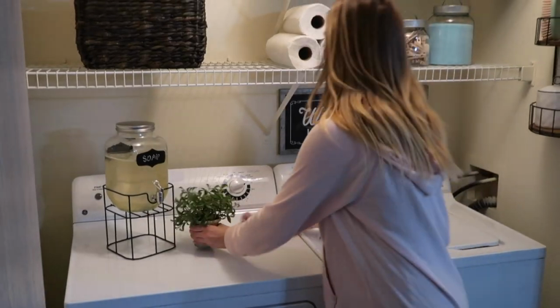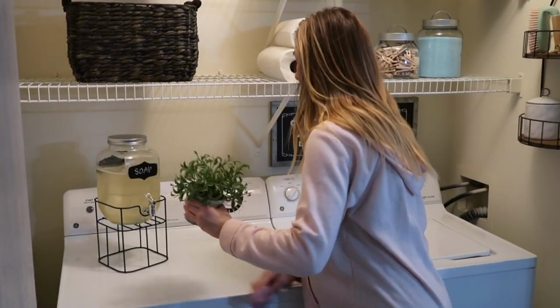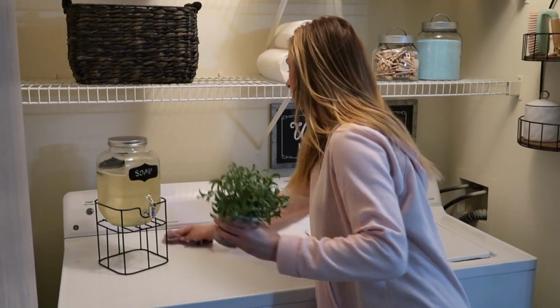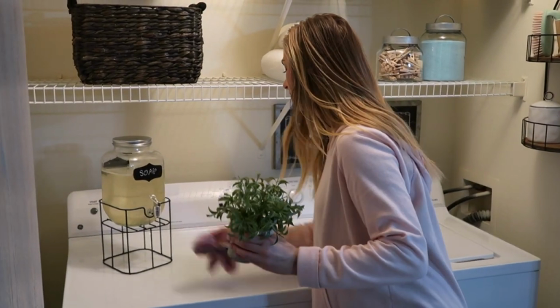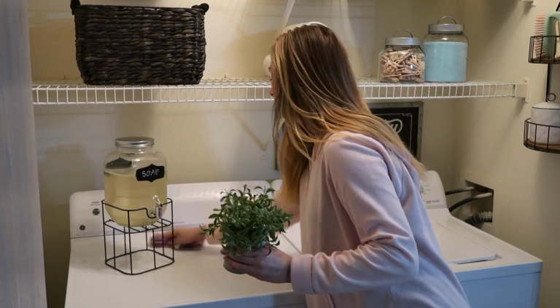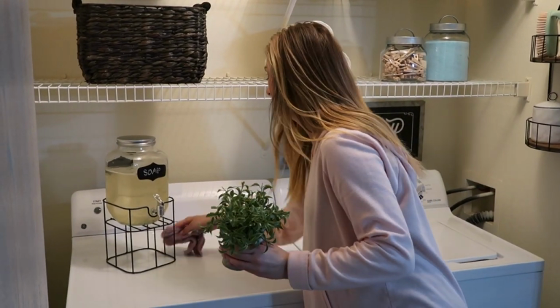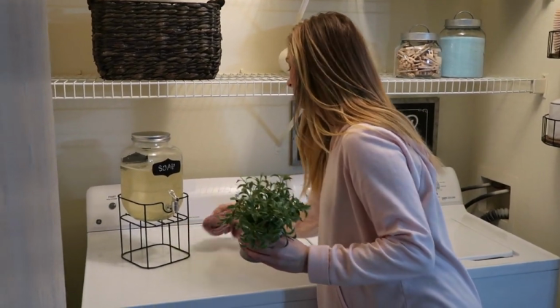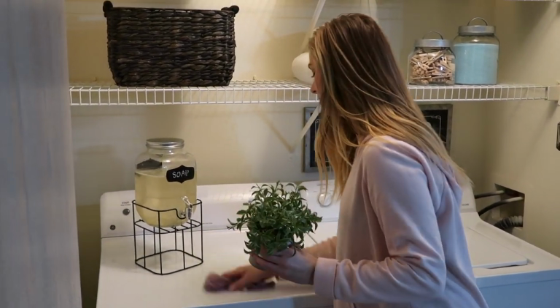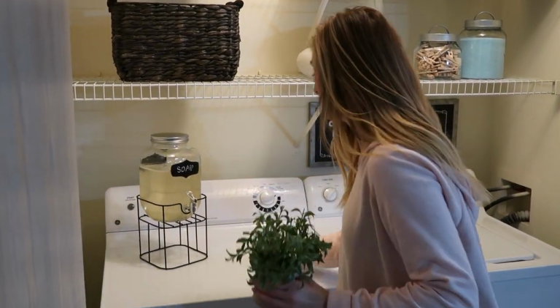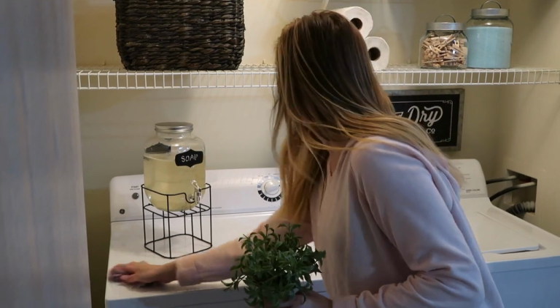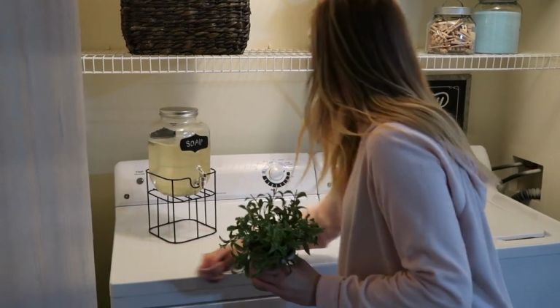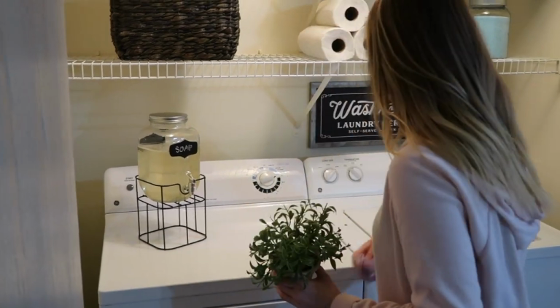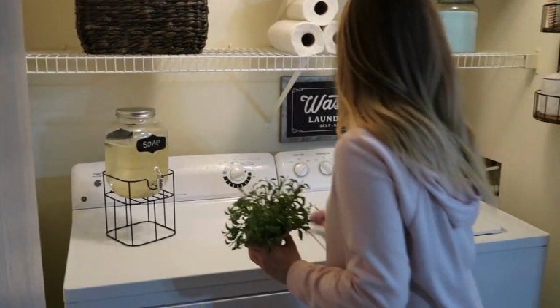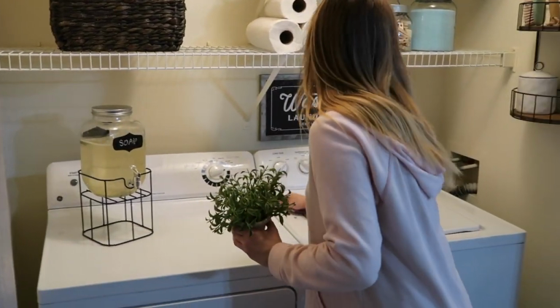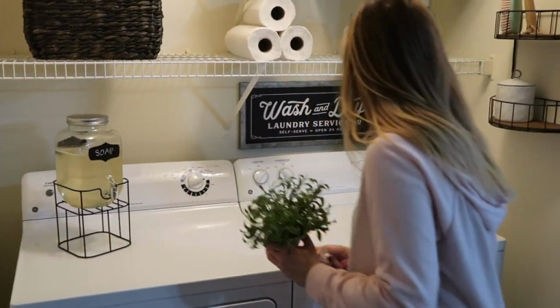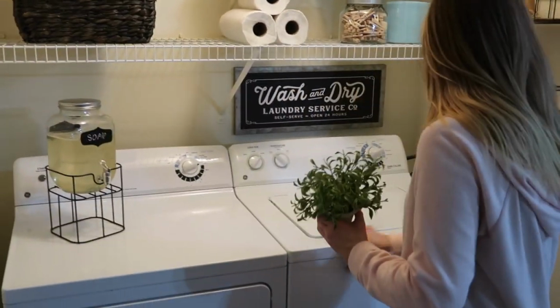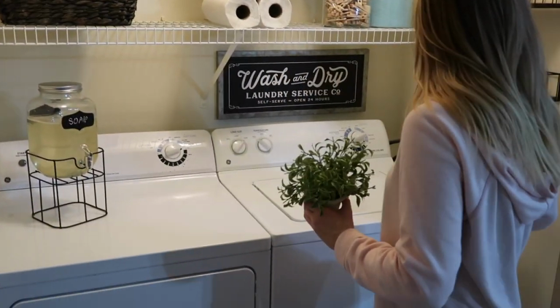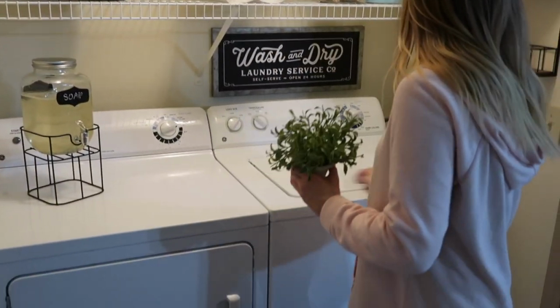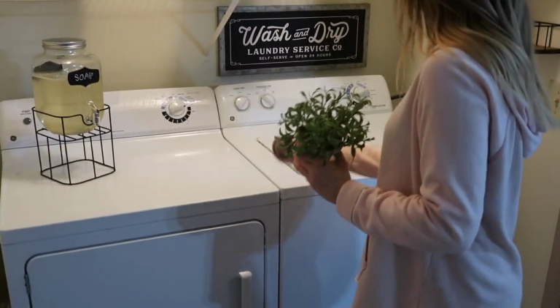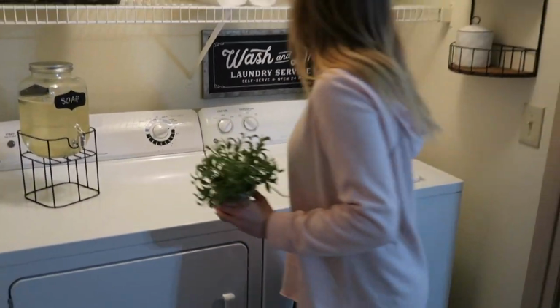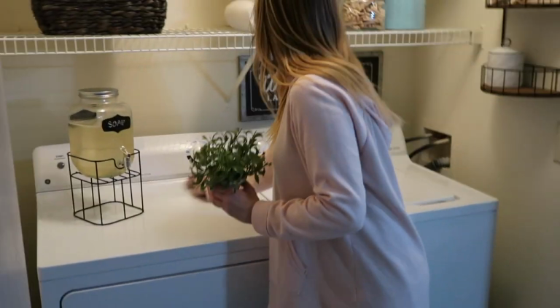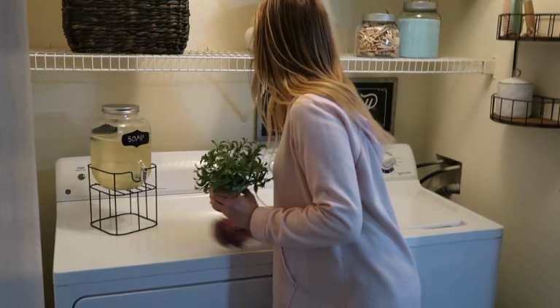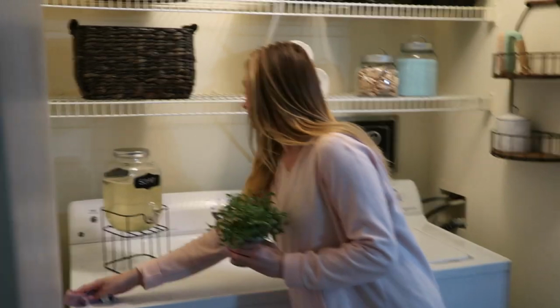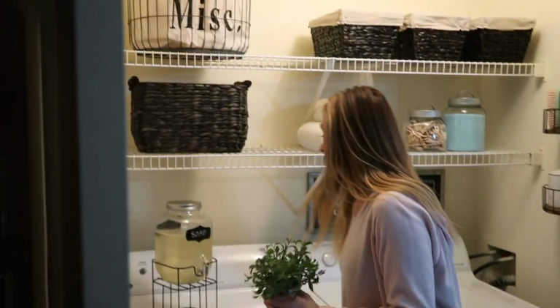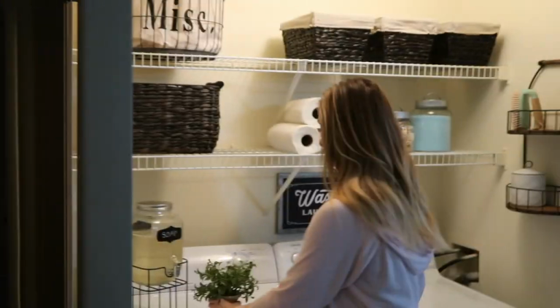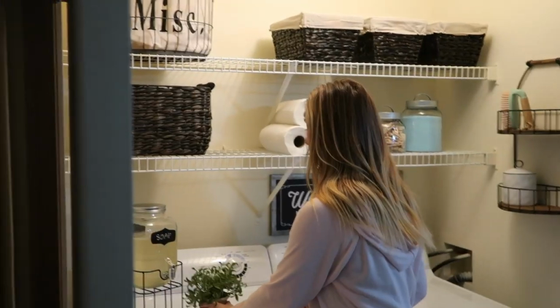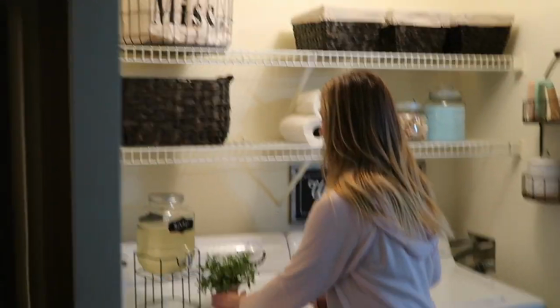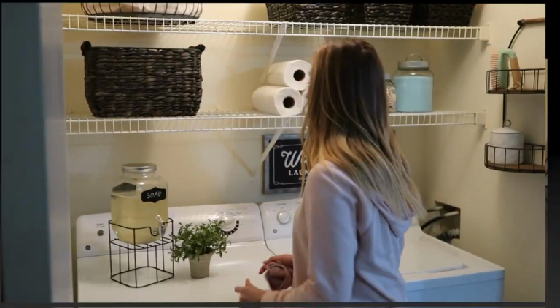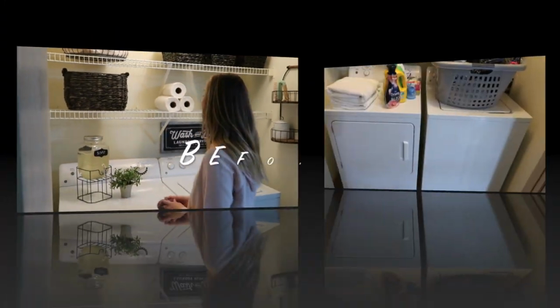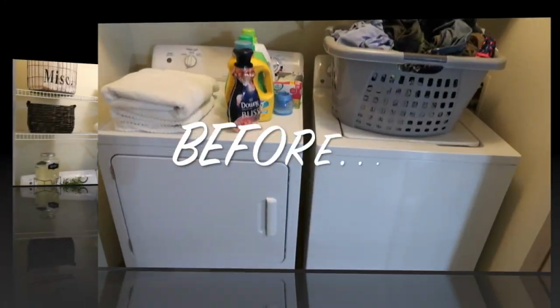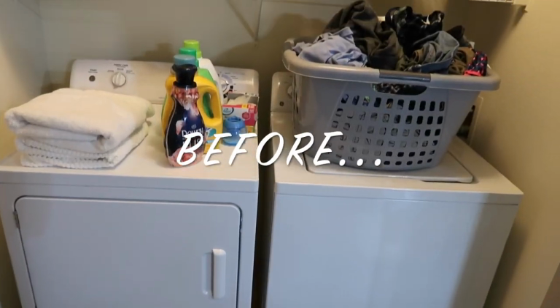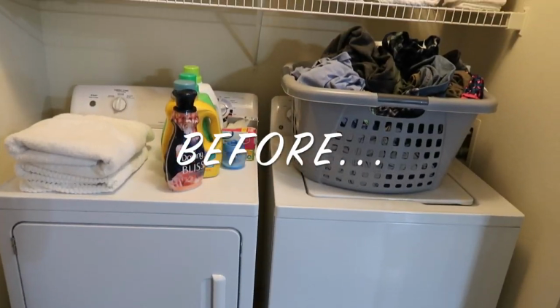I'm just going to add this tiny green plant for a pop of color, and we're done. I love the way this turned out. I like things to be simple and clutter-free, but also to feel like every space has a purpose.